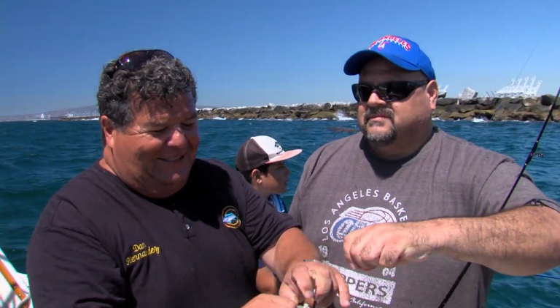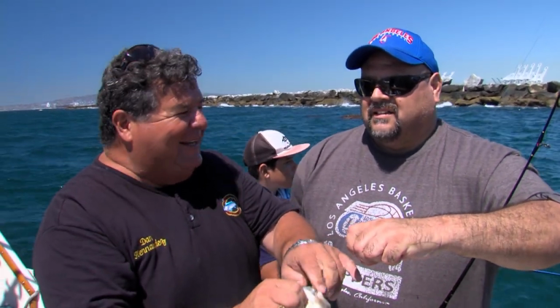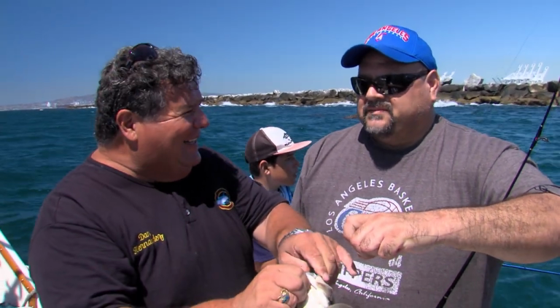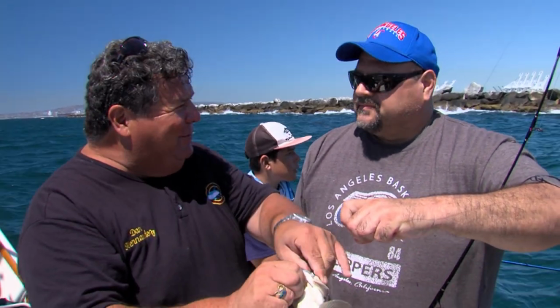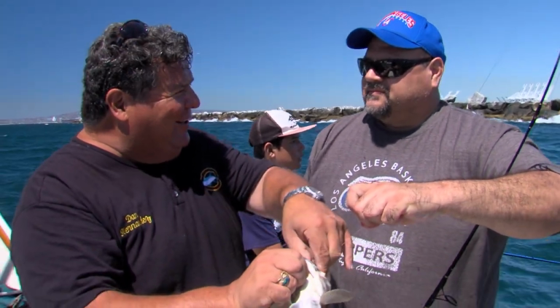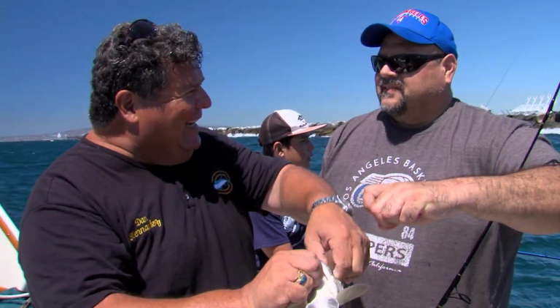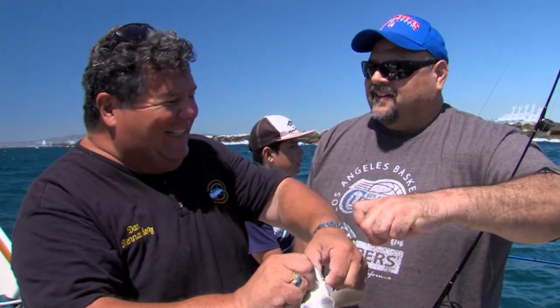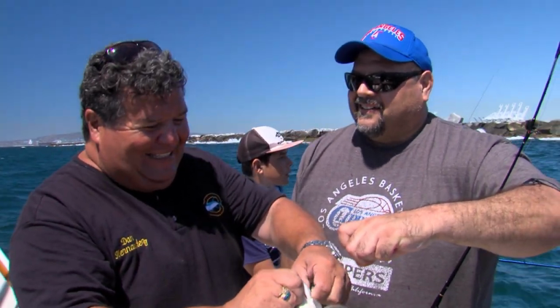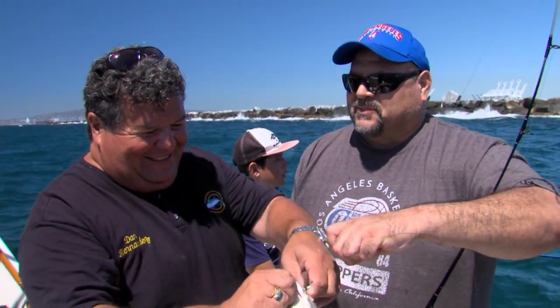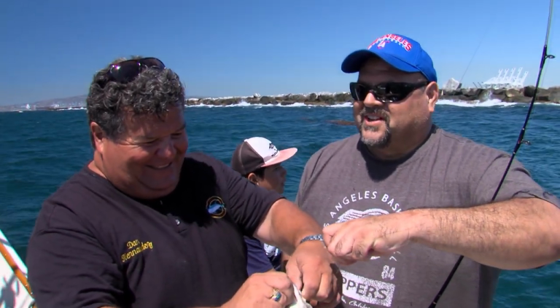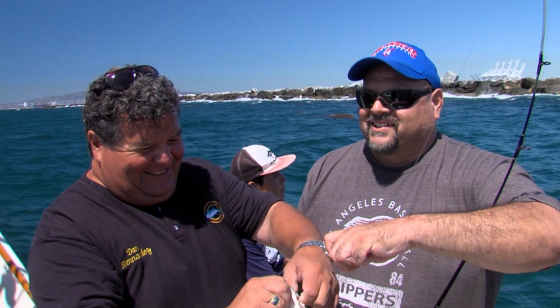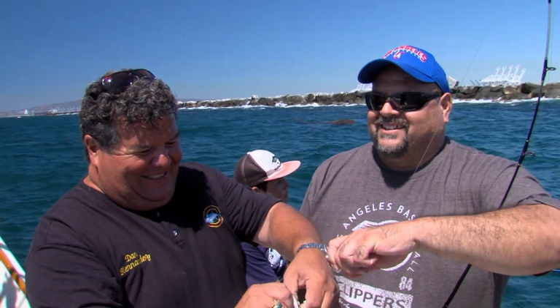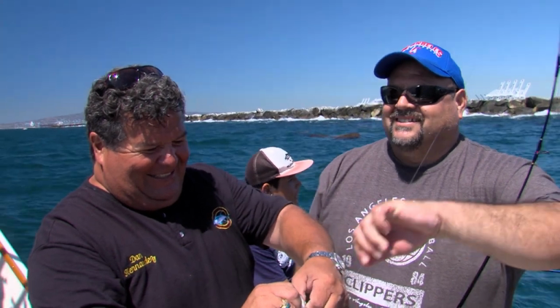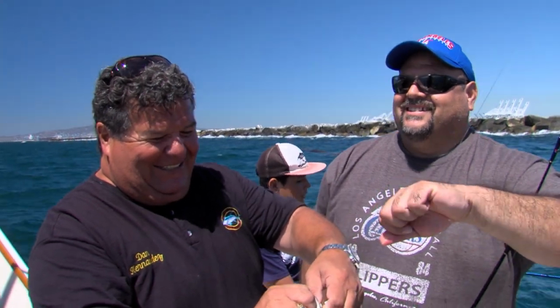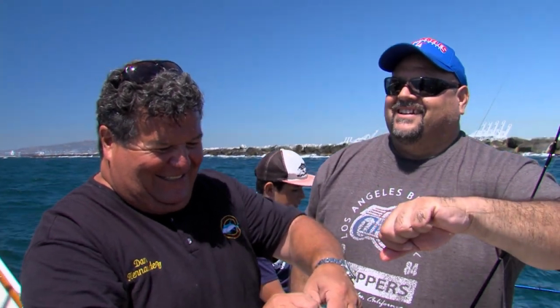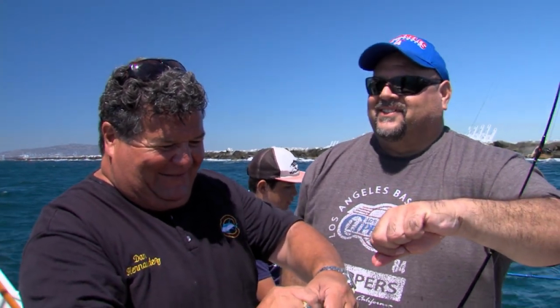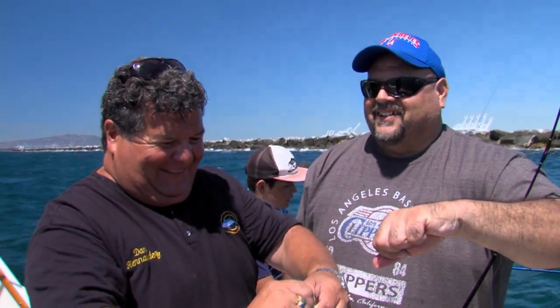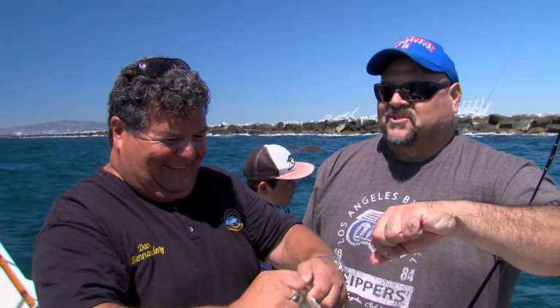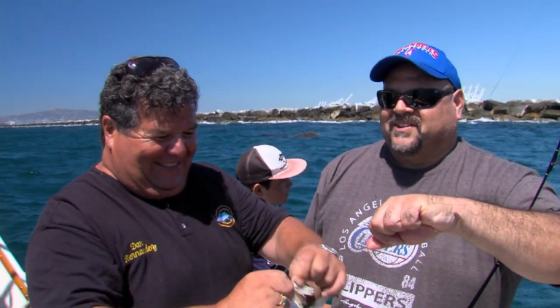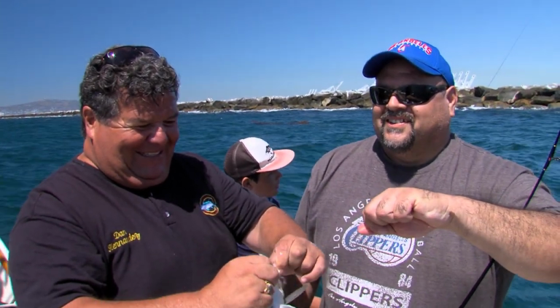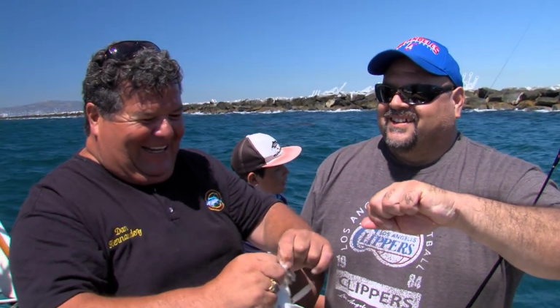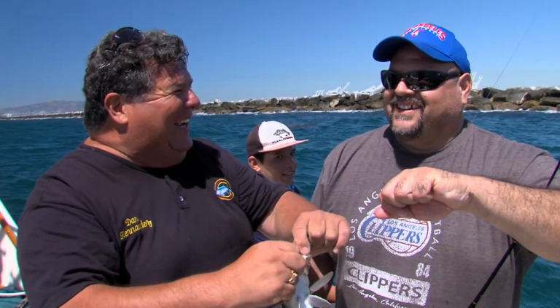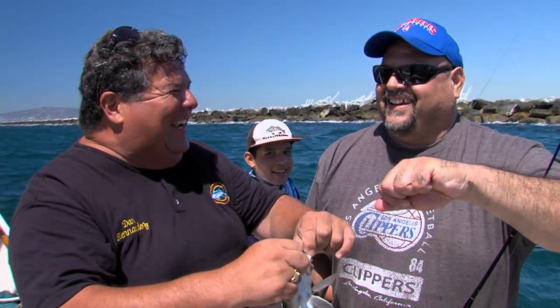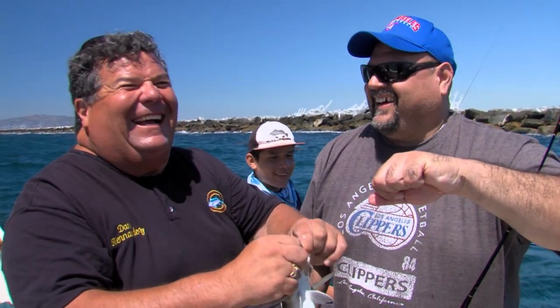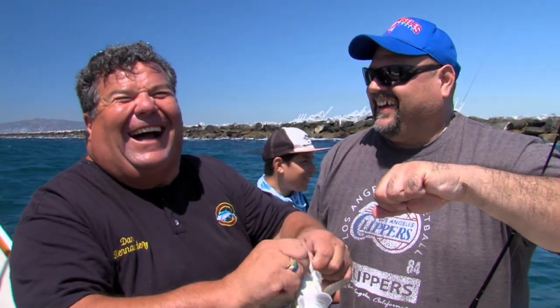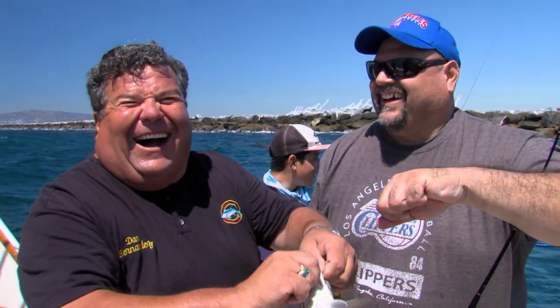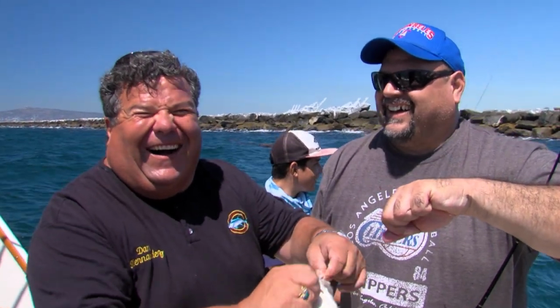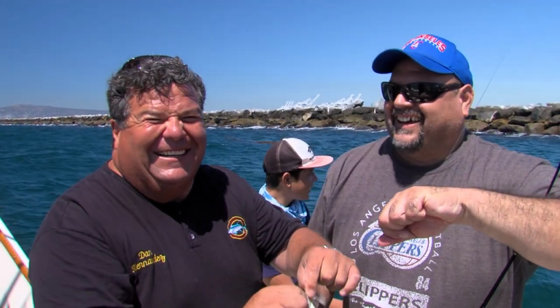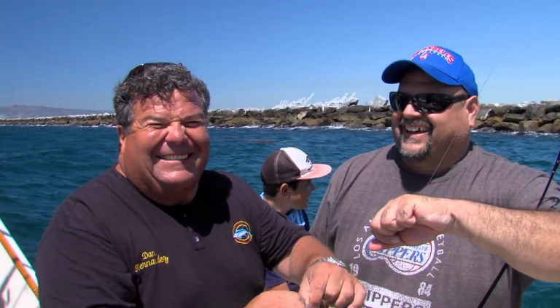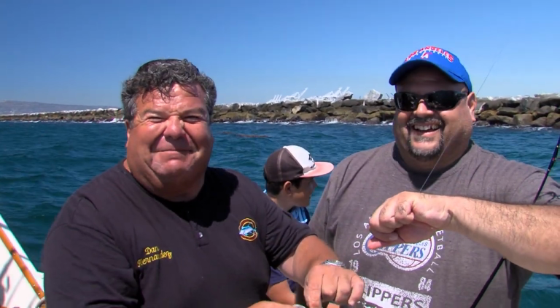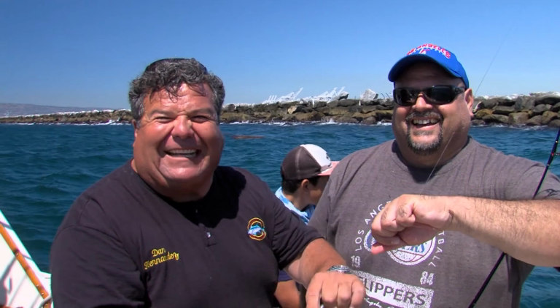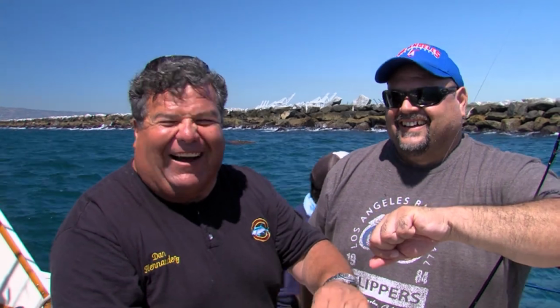So right now the Clippers are taking the lead. Clippers are up 1-0. We don't count lizards. Smack talk!